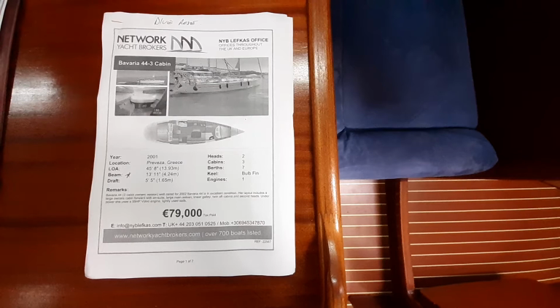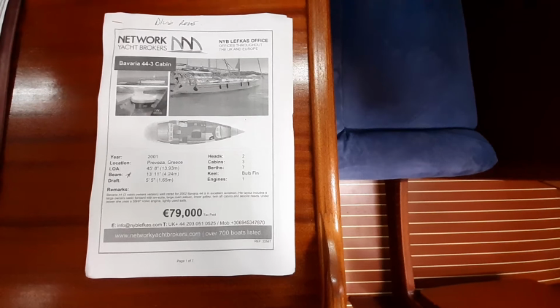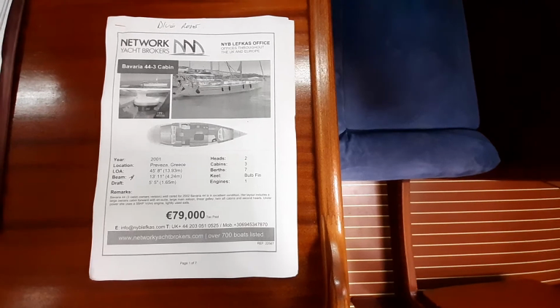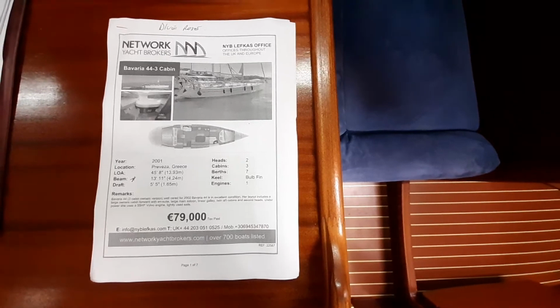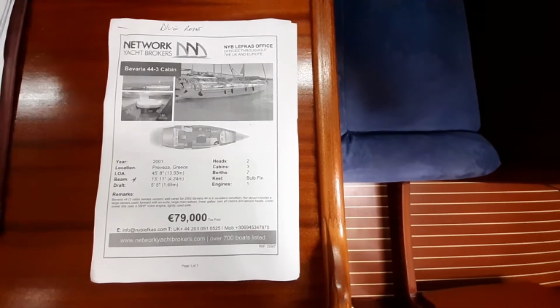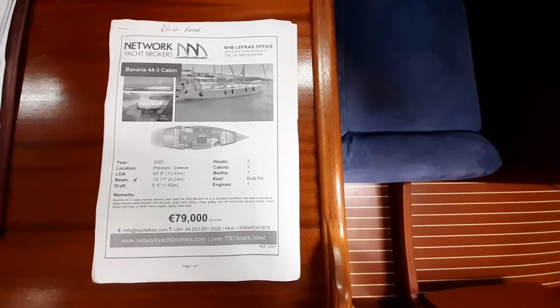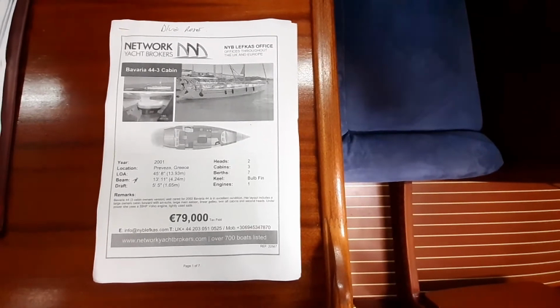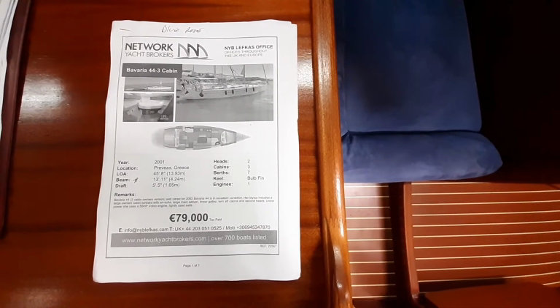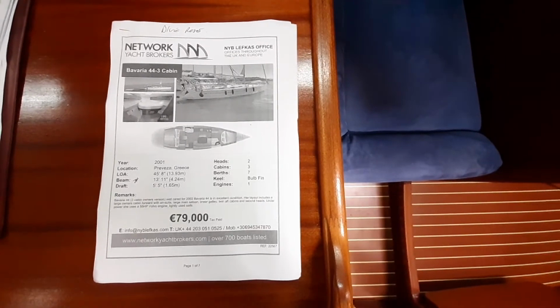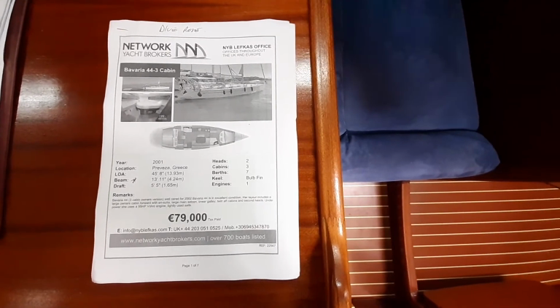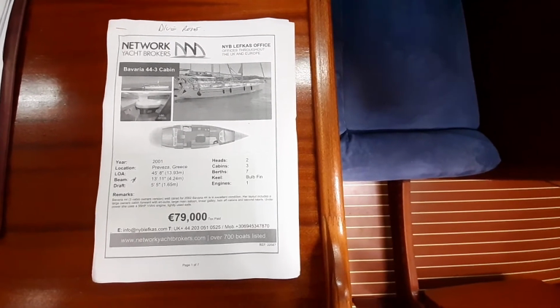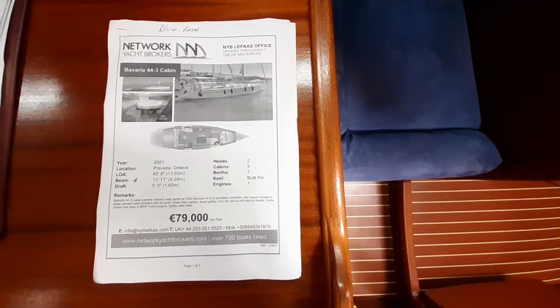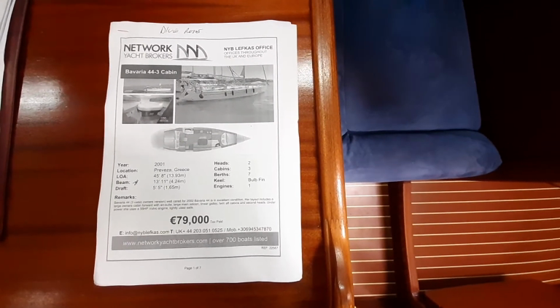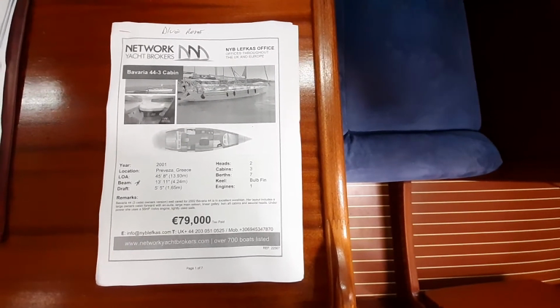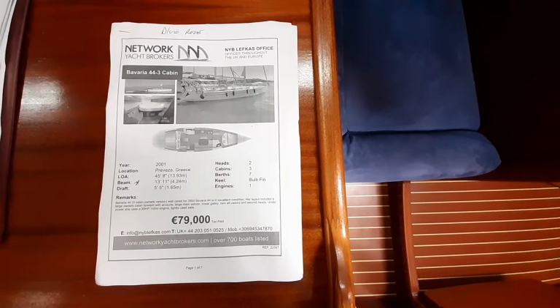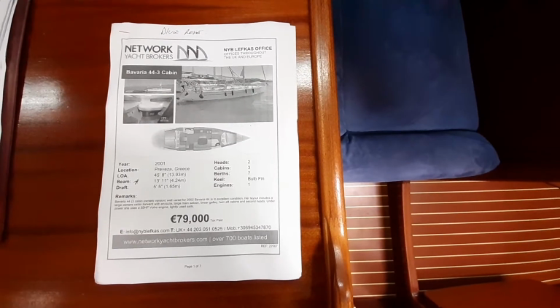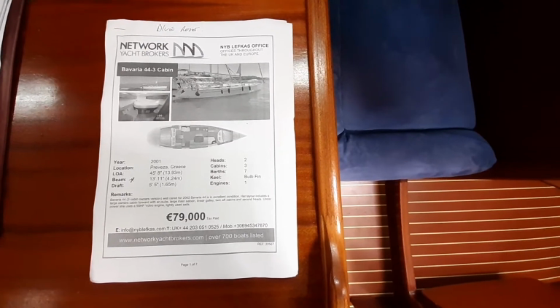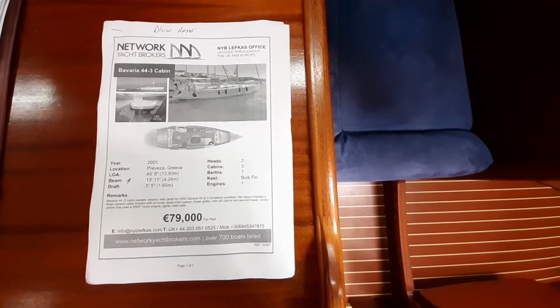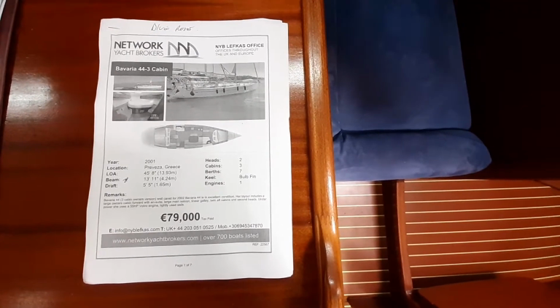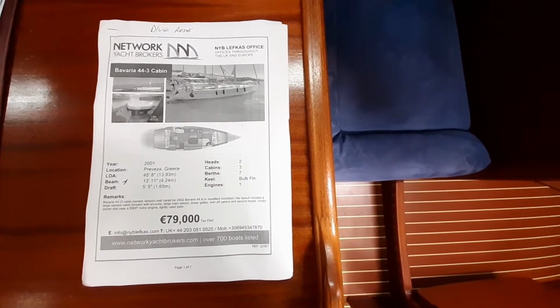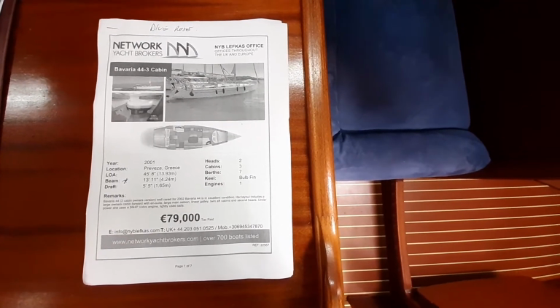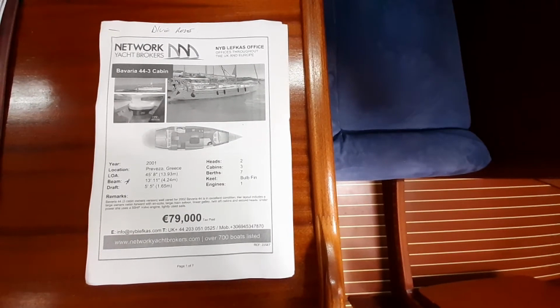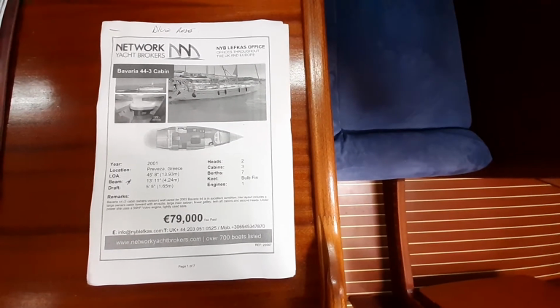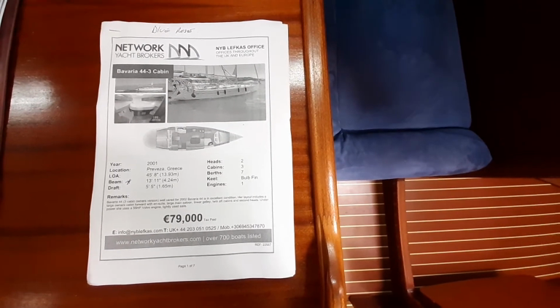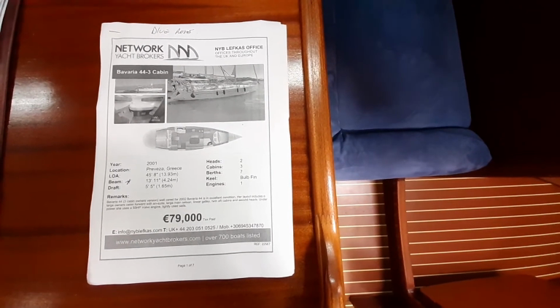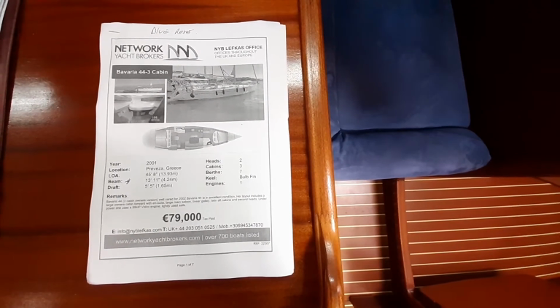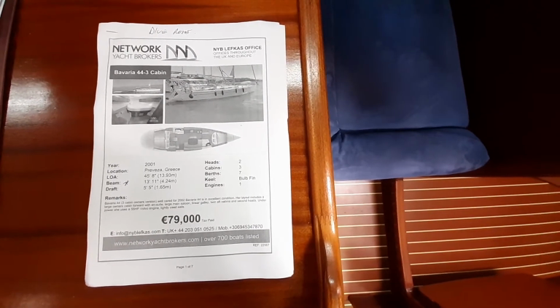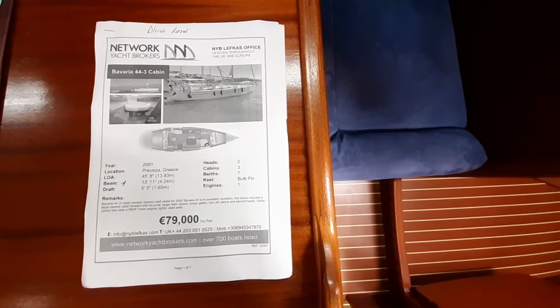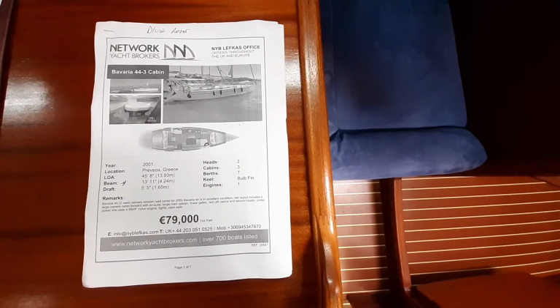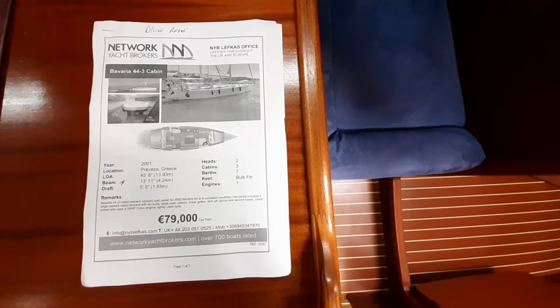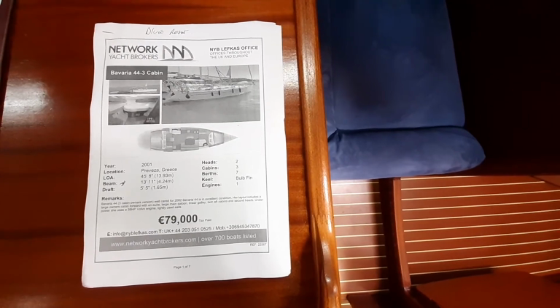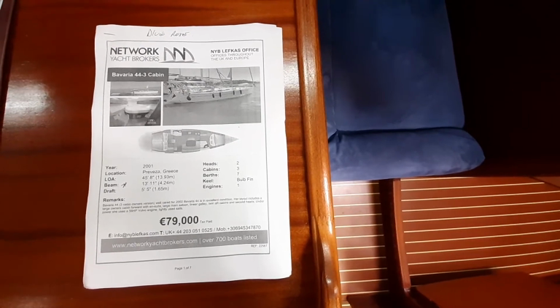Hi, morning Neil. I'm on the Bavaria 4-4-3 Blue Rose. This one's private ownership. I think the owners are Dutch, according to David.